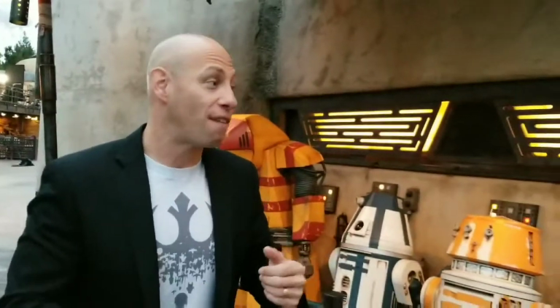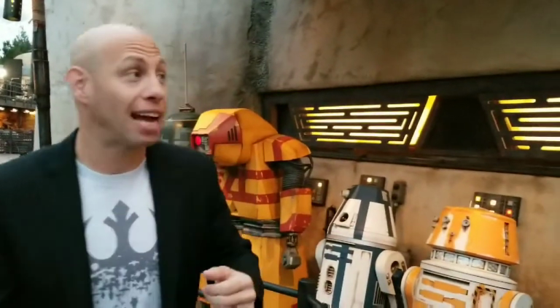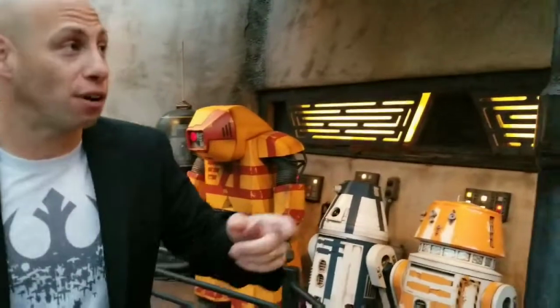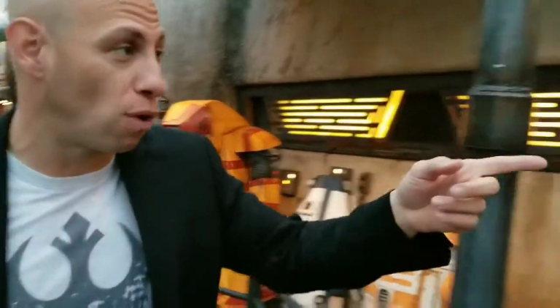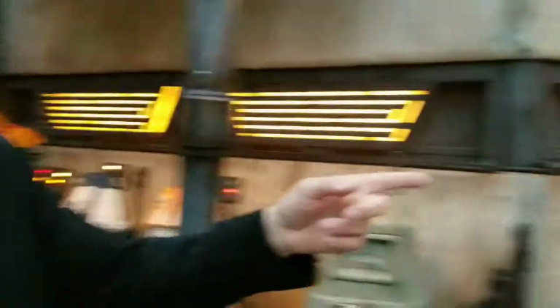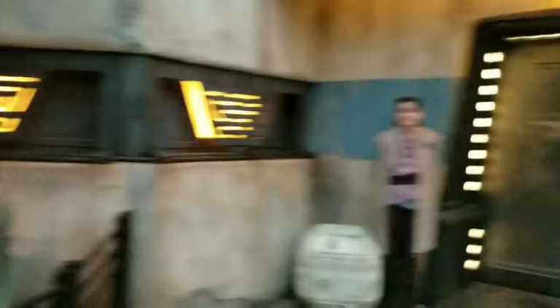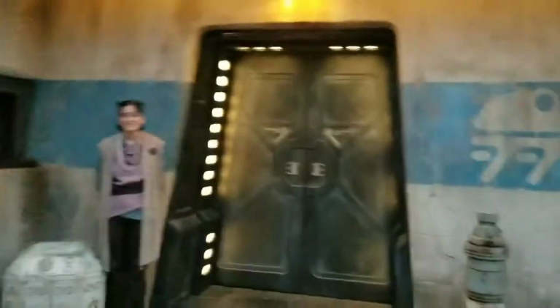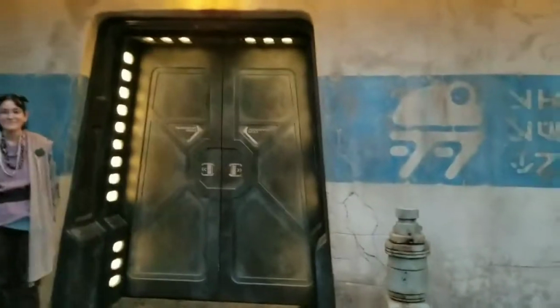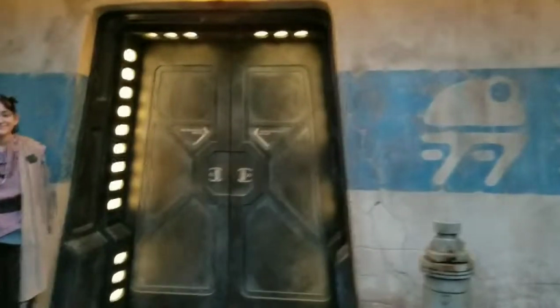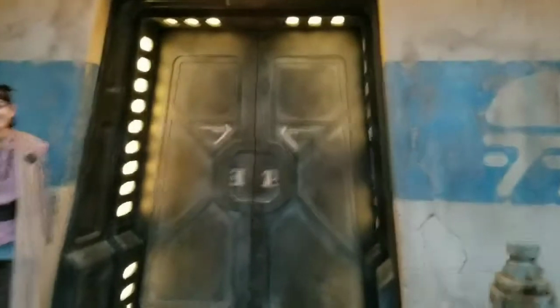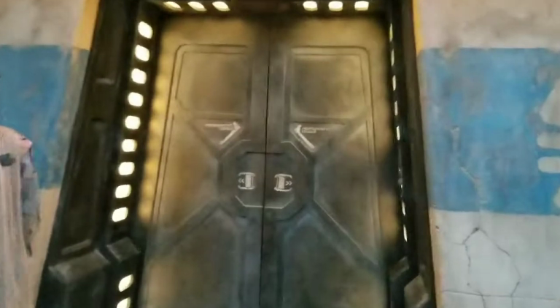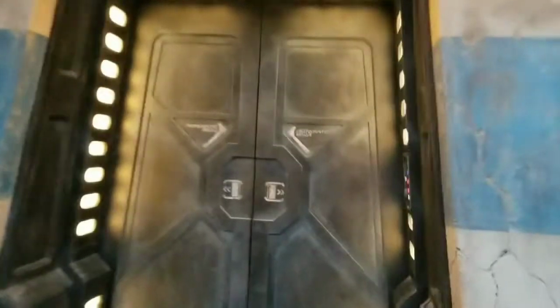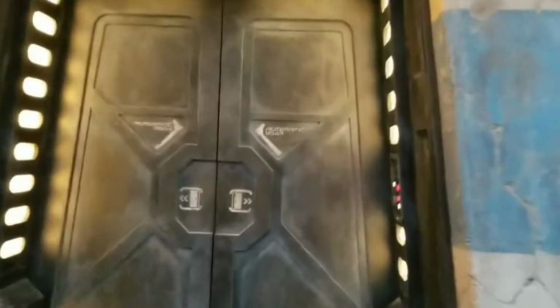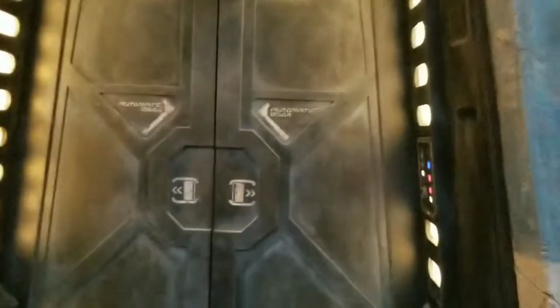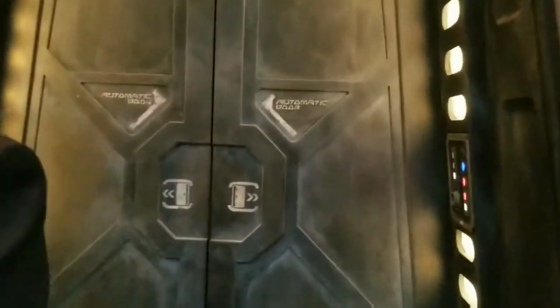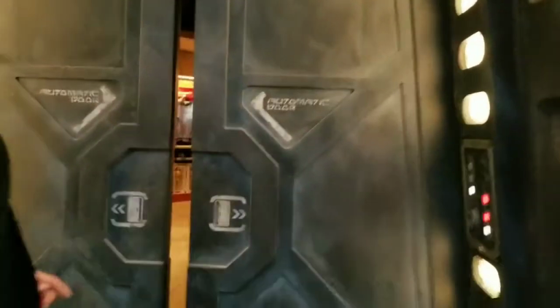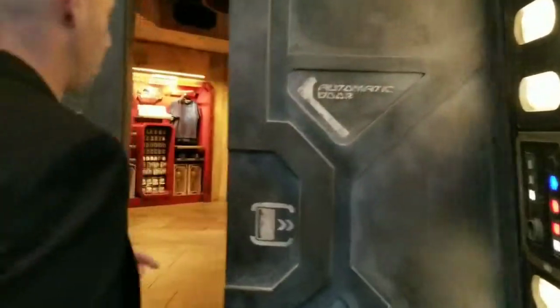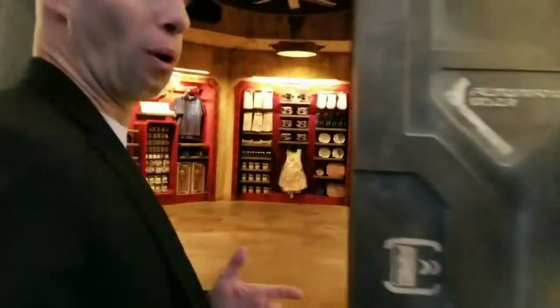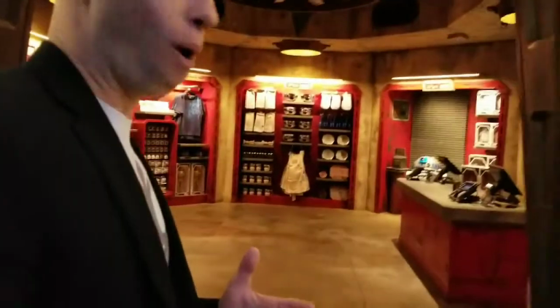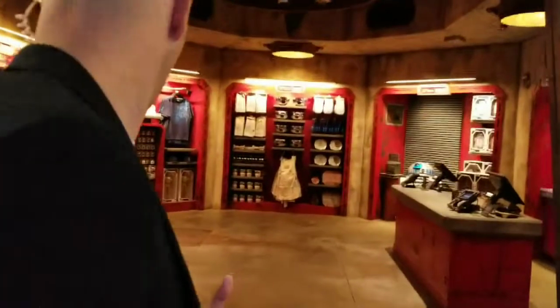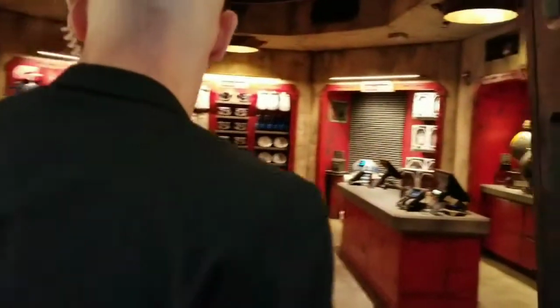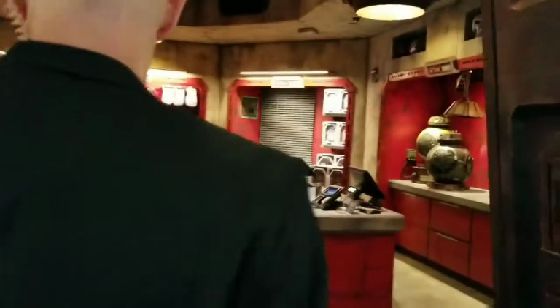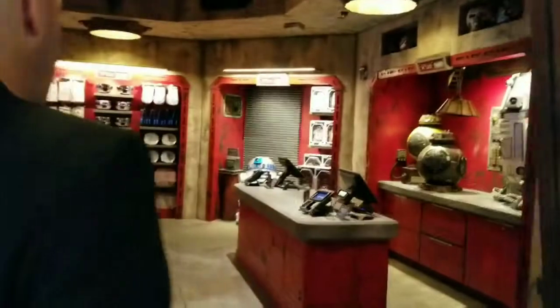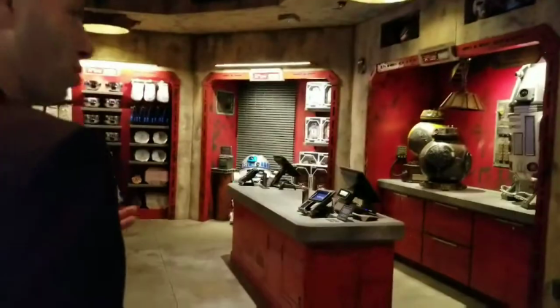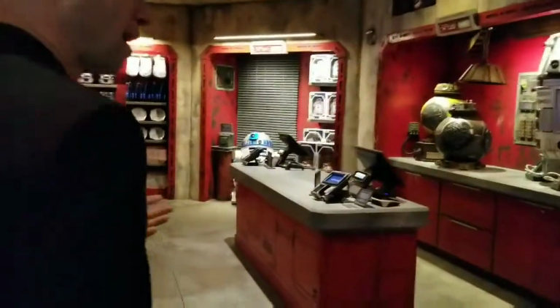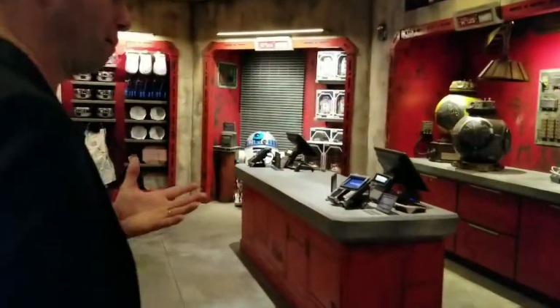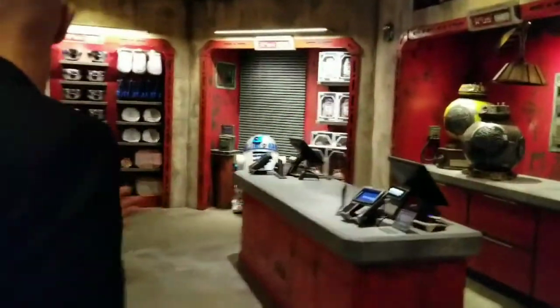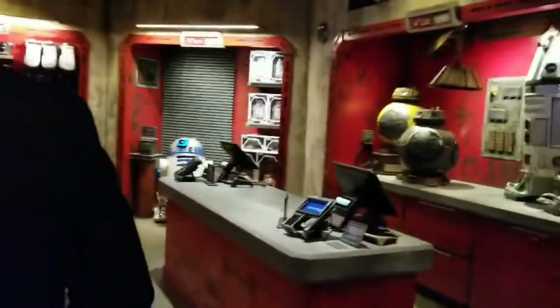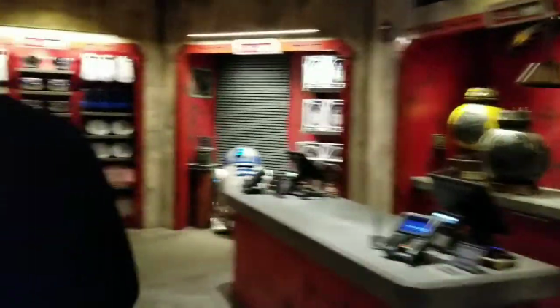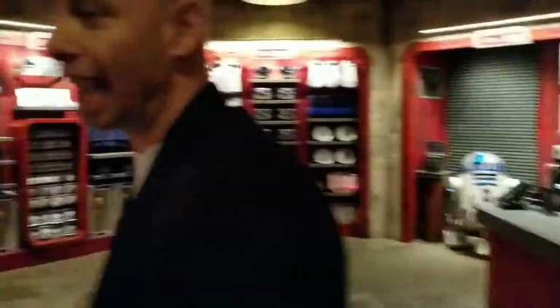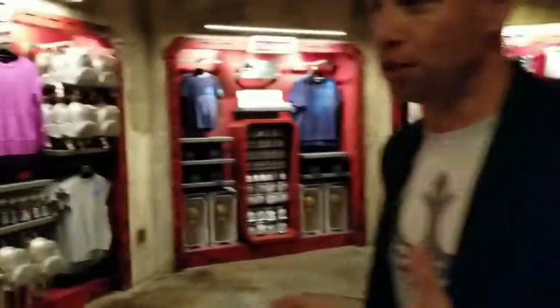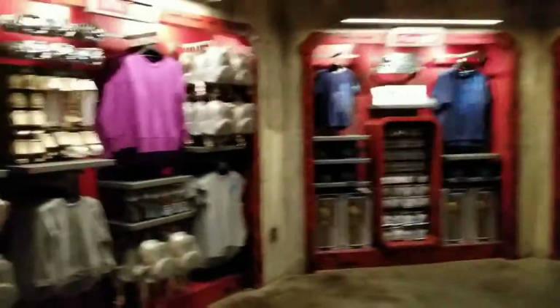I'll show you inside what it looks like. This is one of the merchandising areas that you can see.